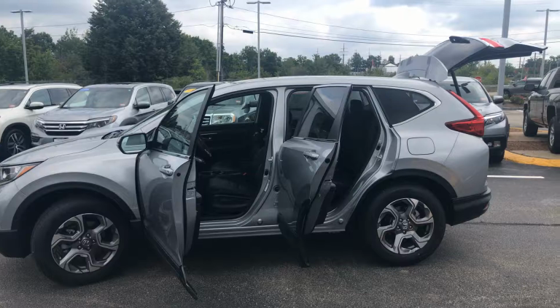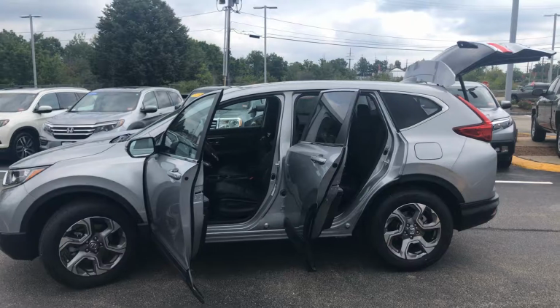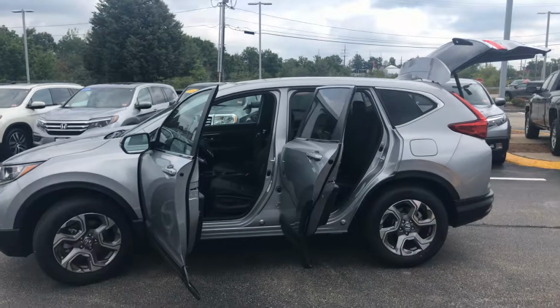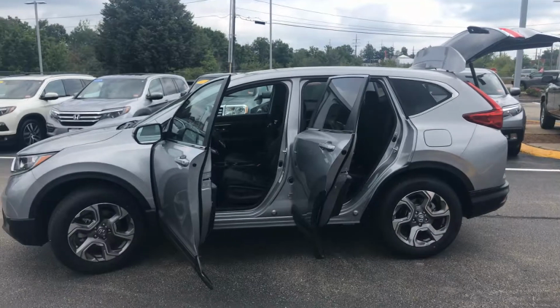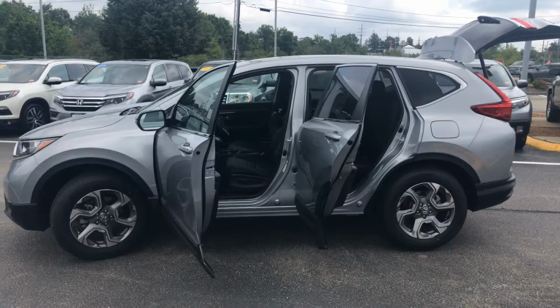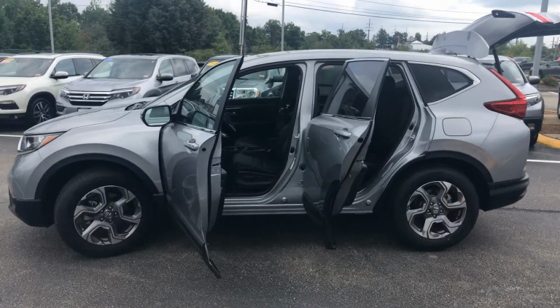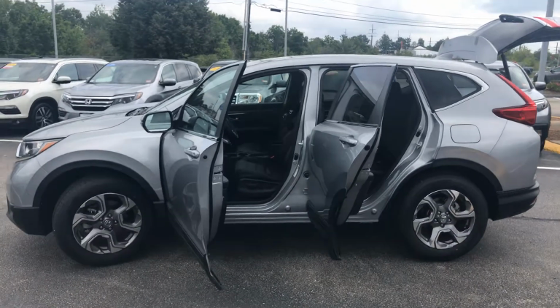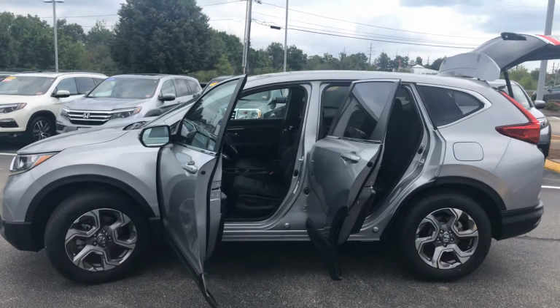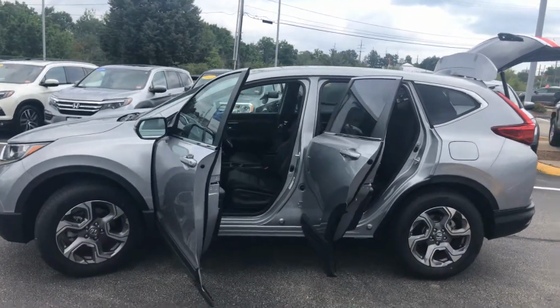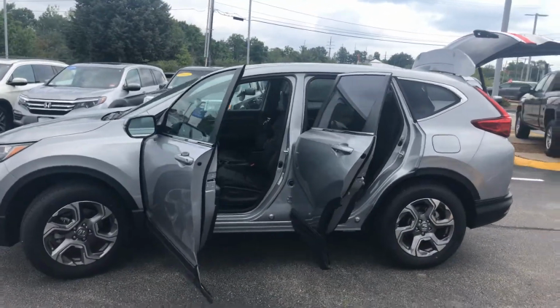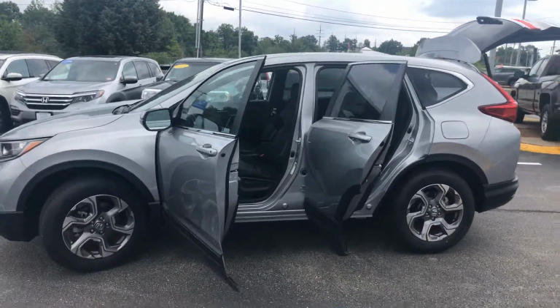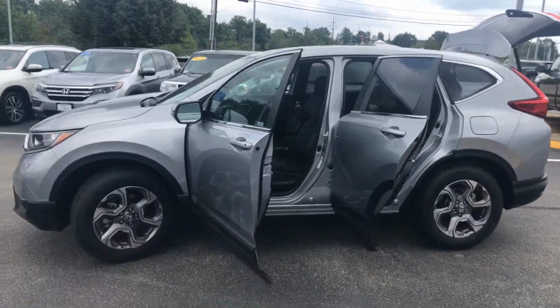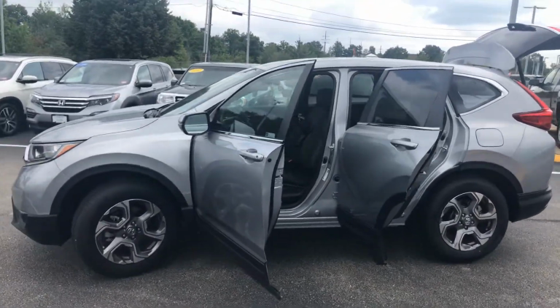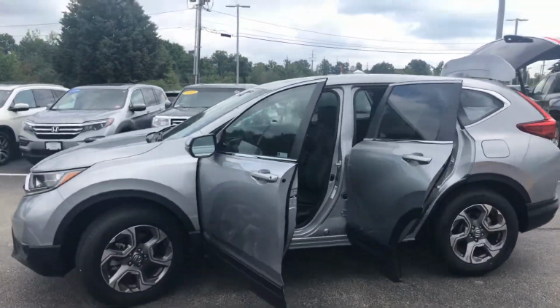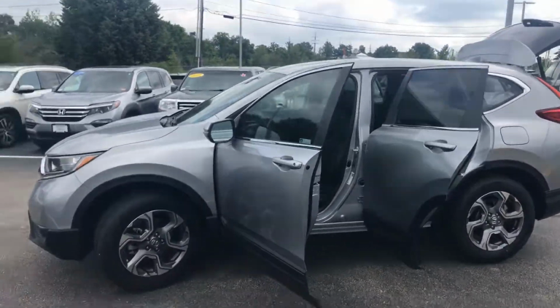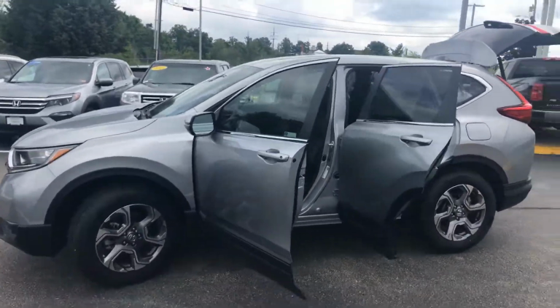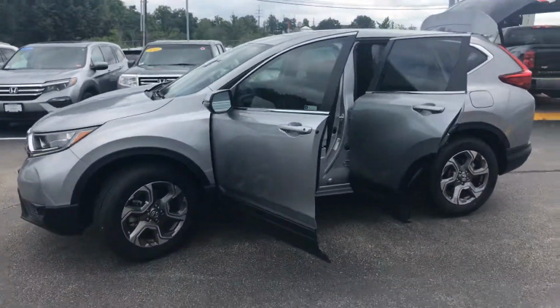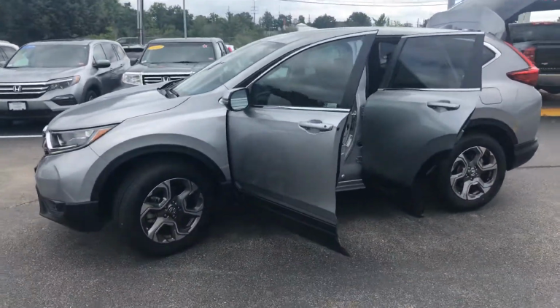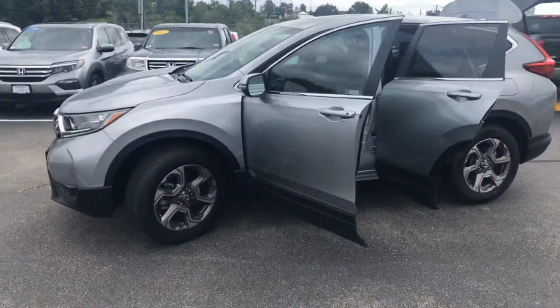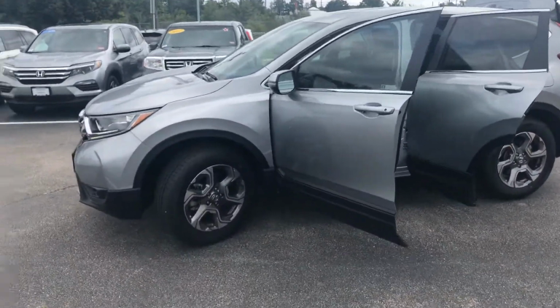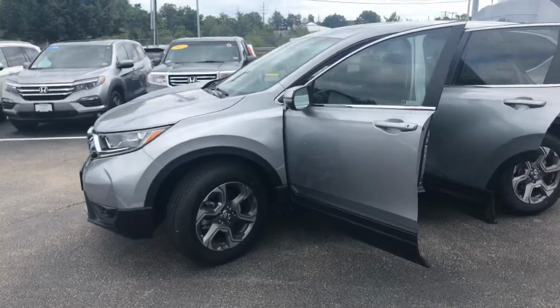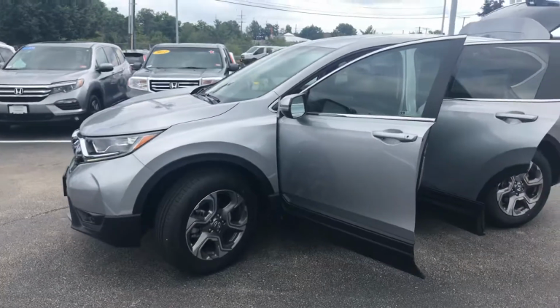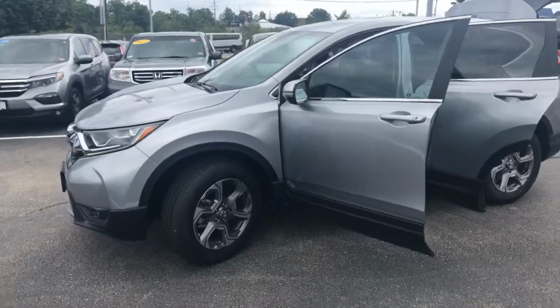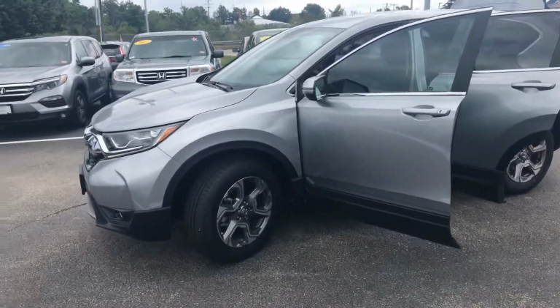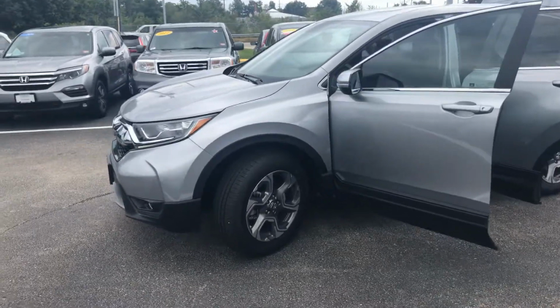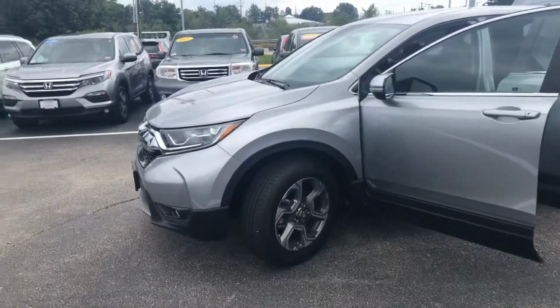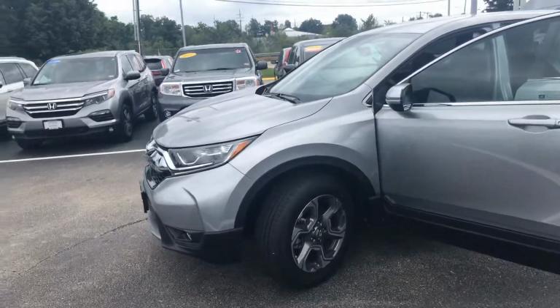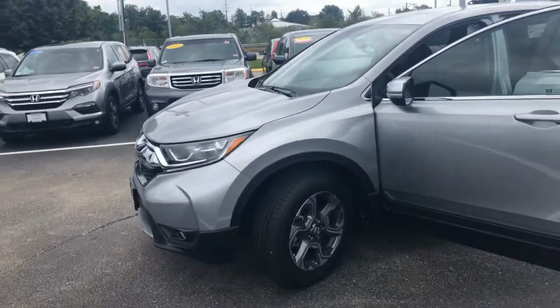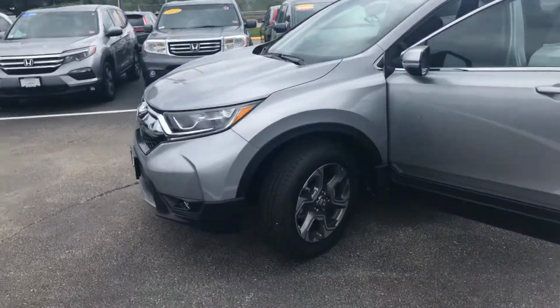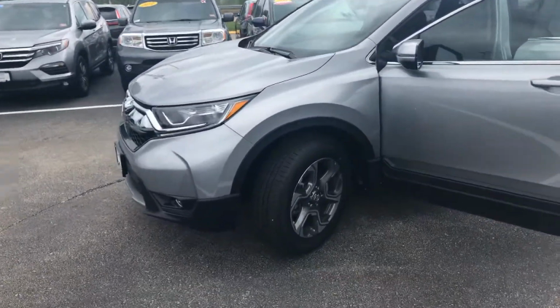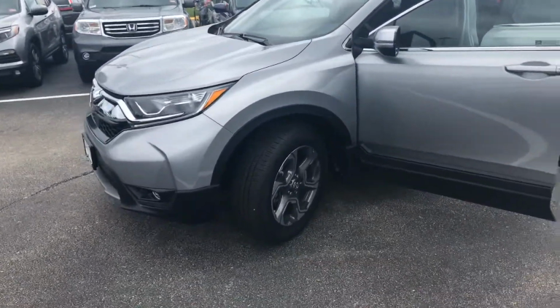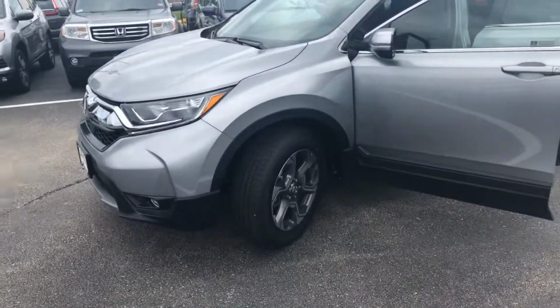Good morning, Teresa. This is Rich from AutoFair Honda. Here is the 2019 CR-V EXL you inquired about.